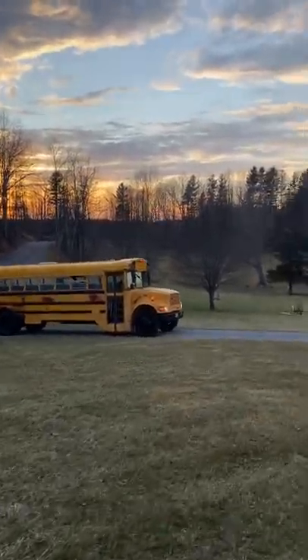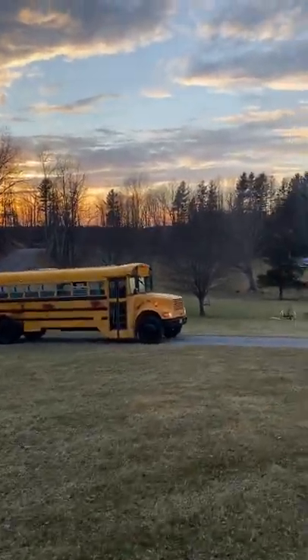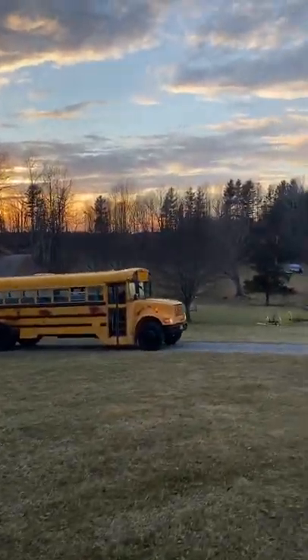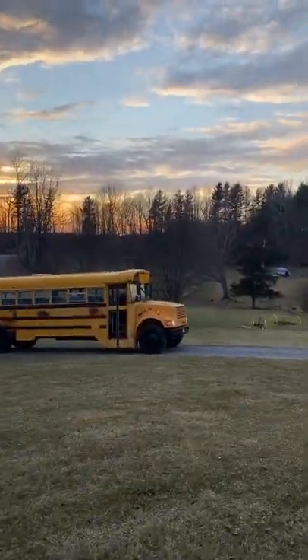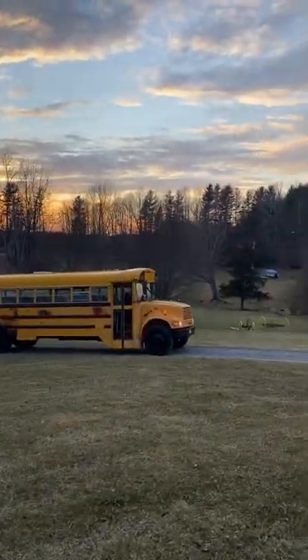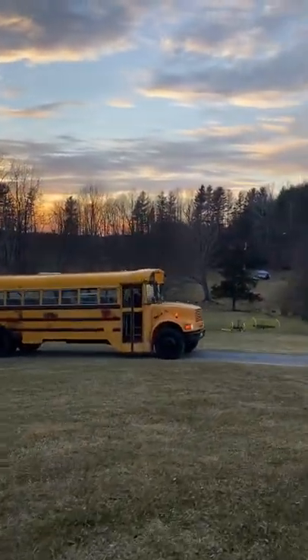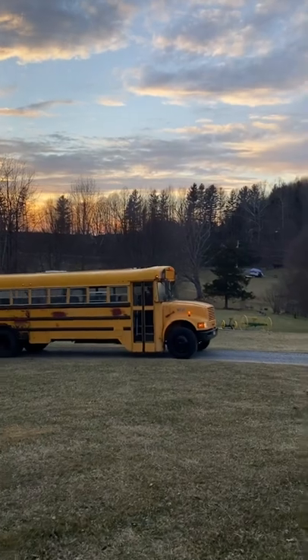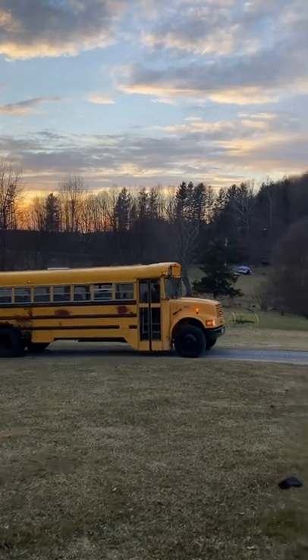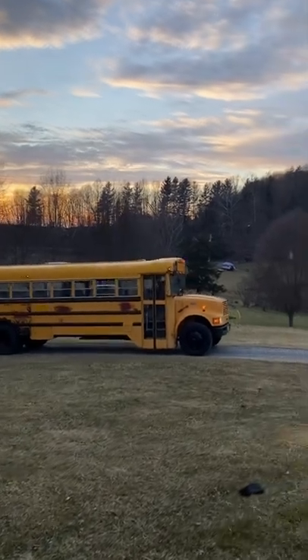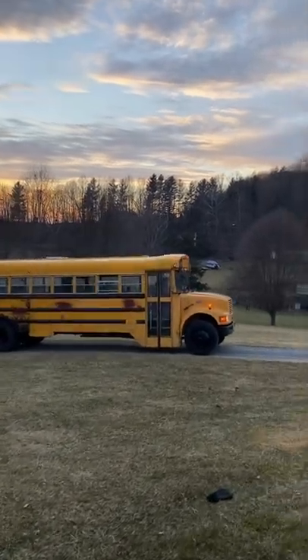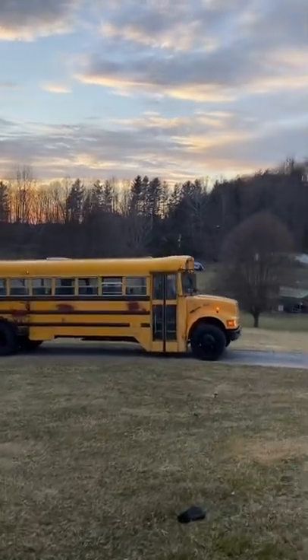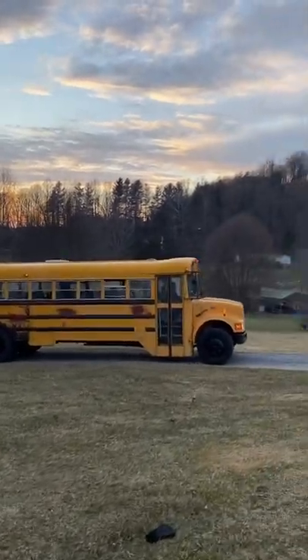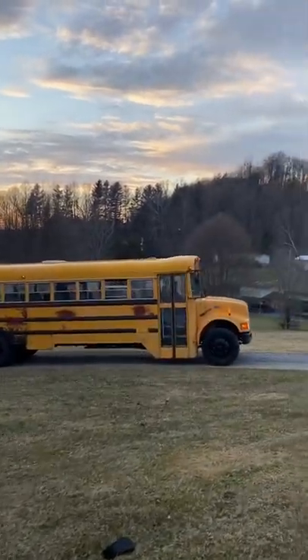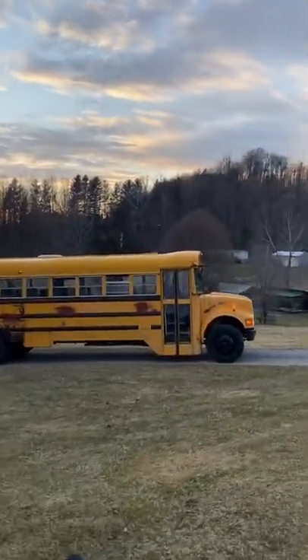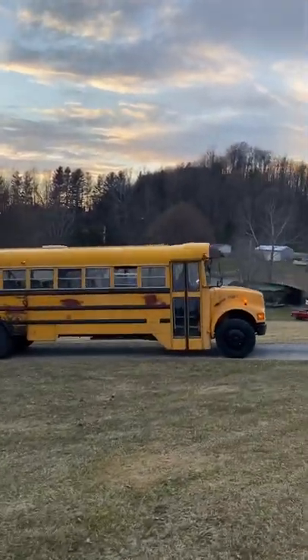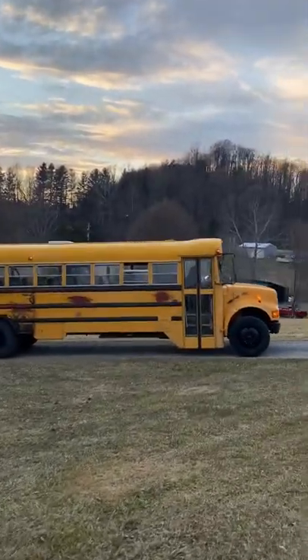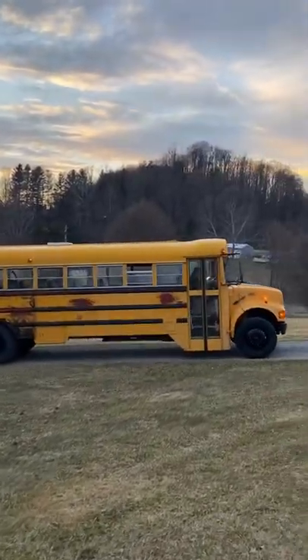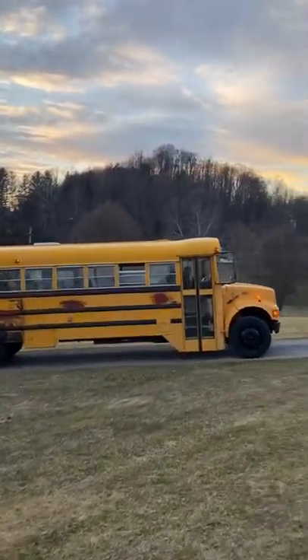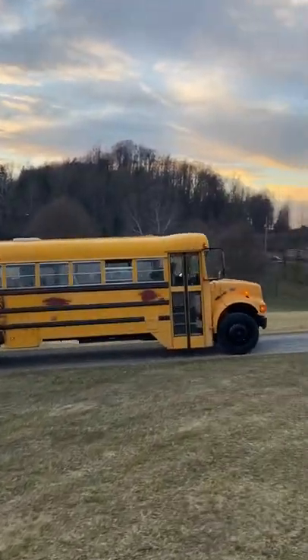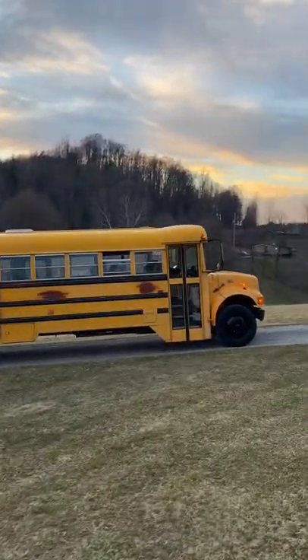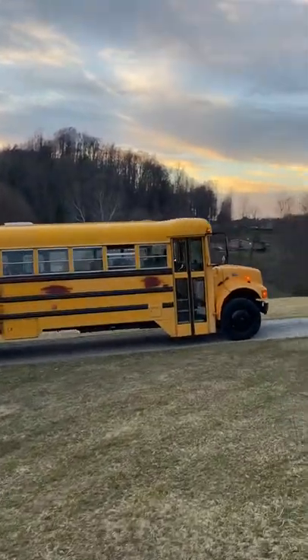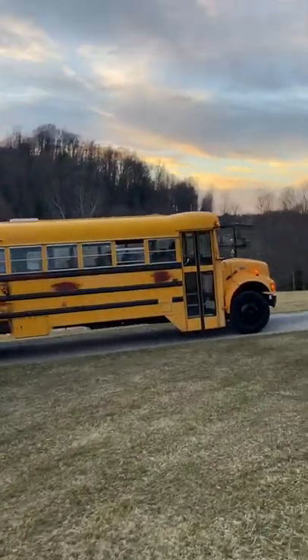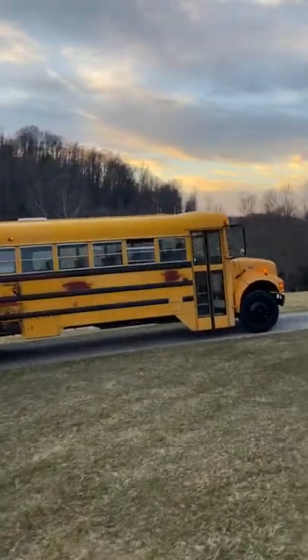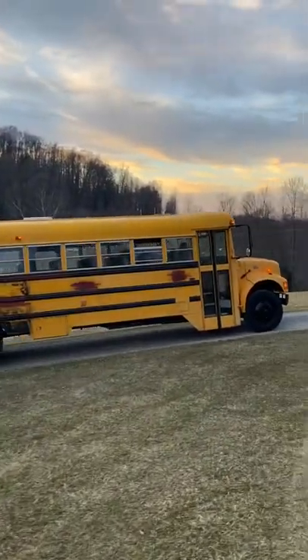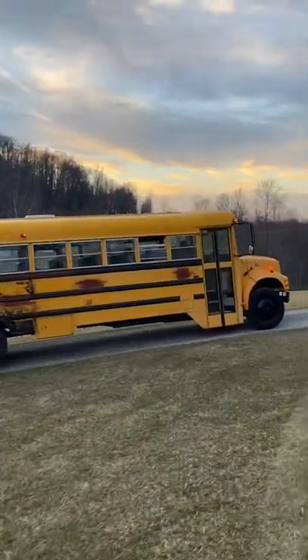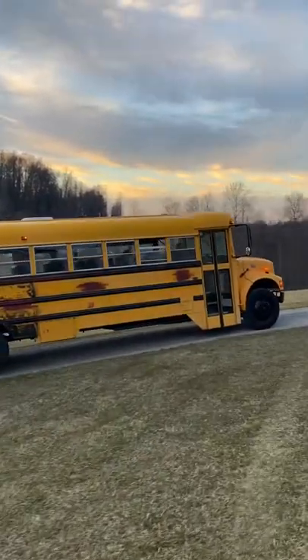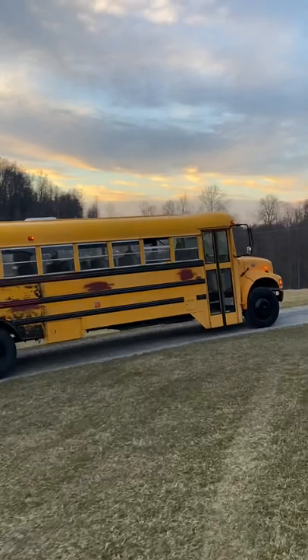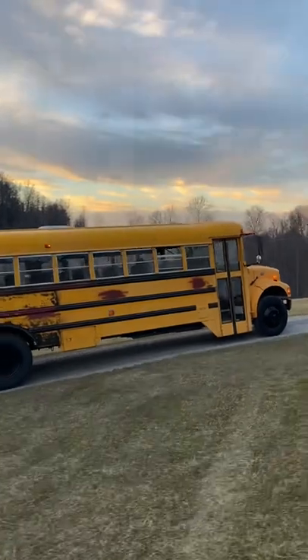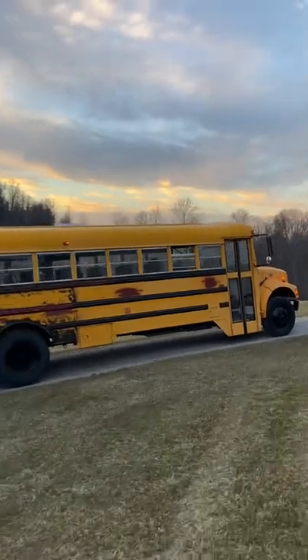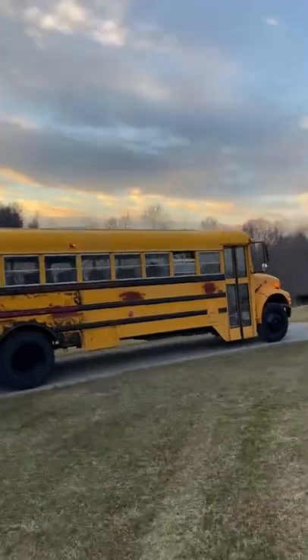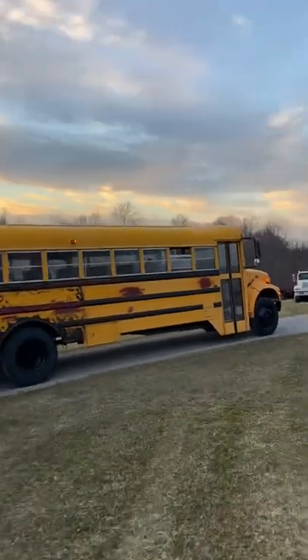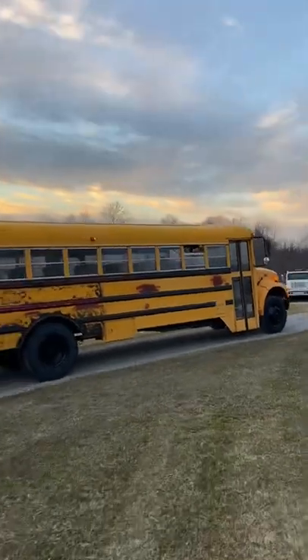Mom's the mastermind behind this one. There's Rugsby — see Rugsby in the window? Oh boy, what a dog.